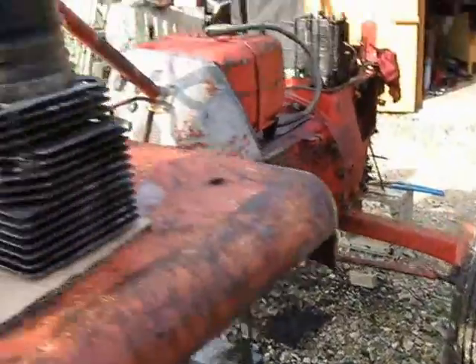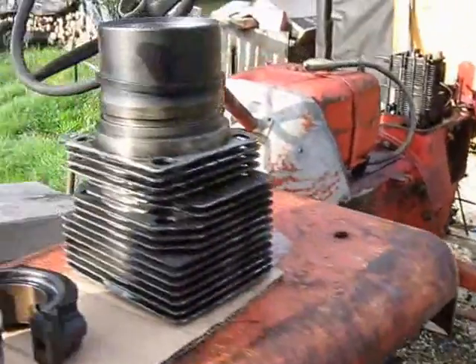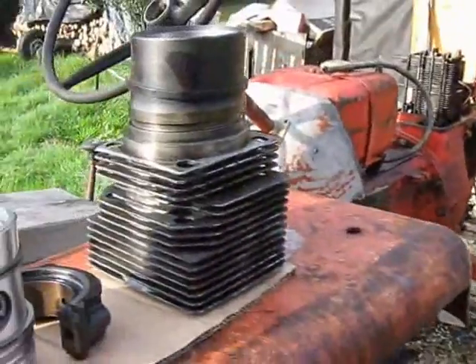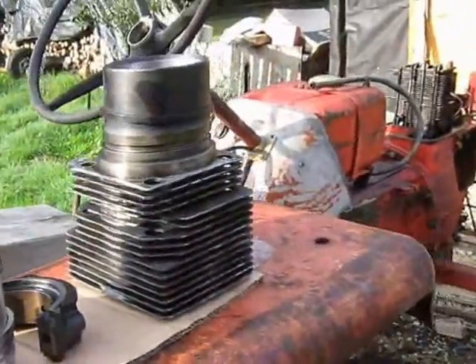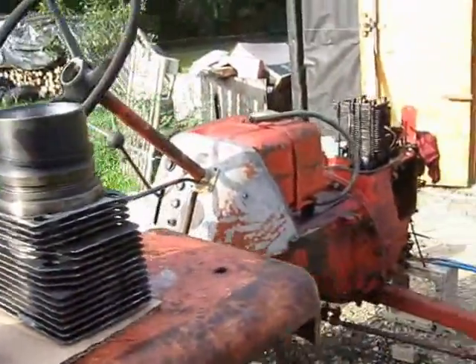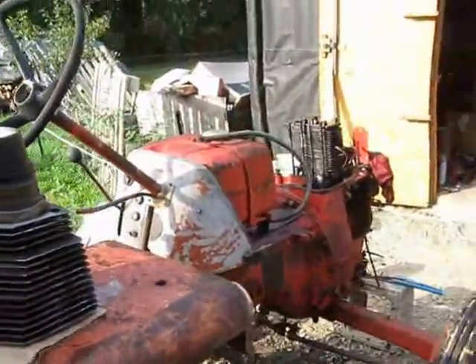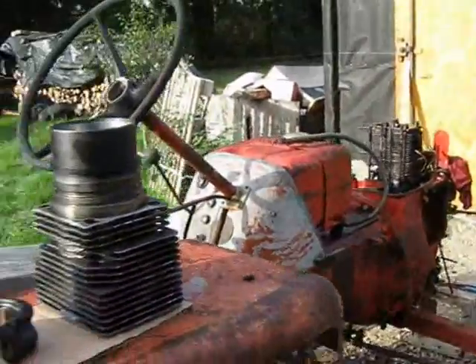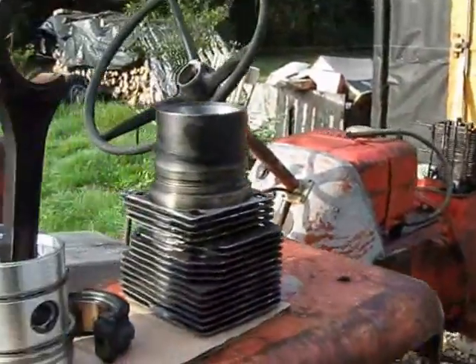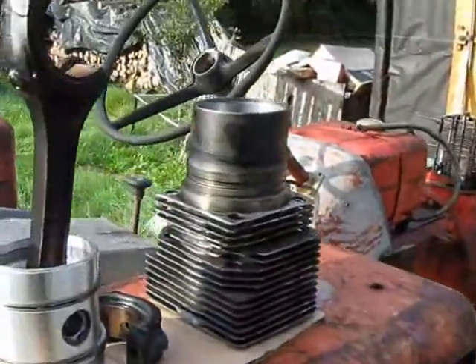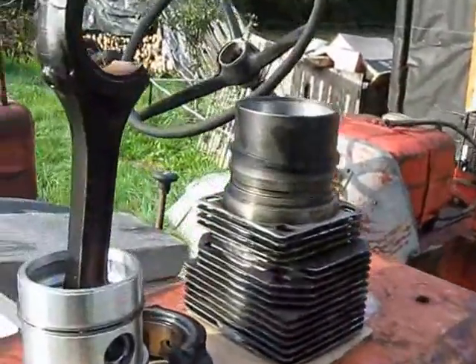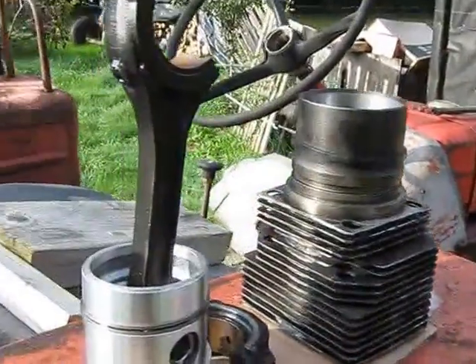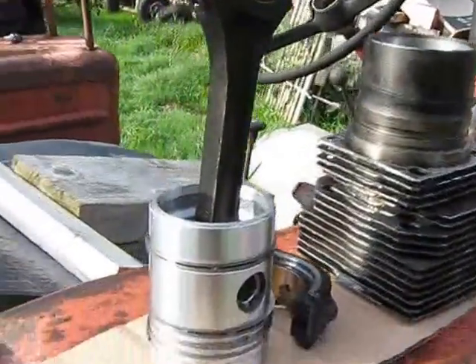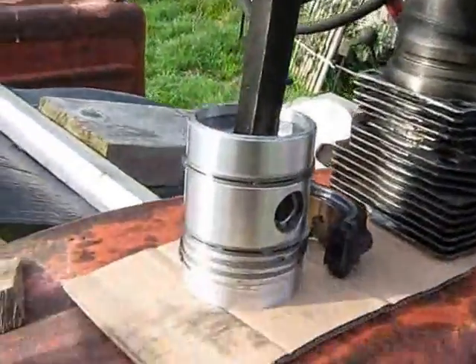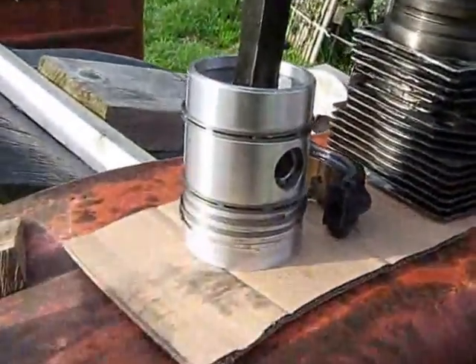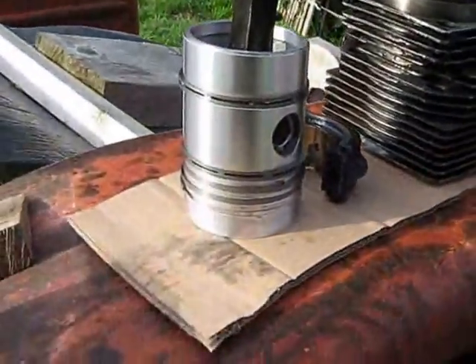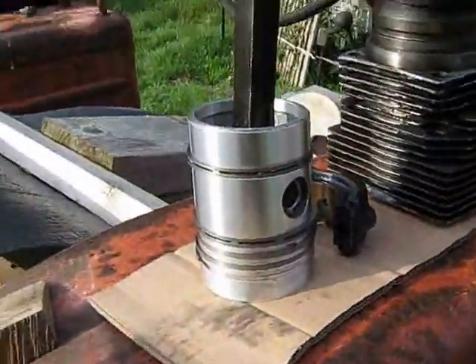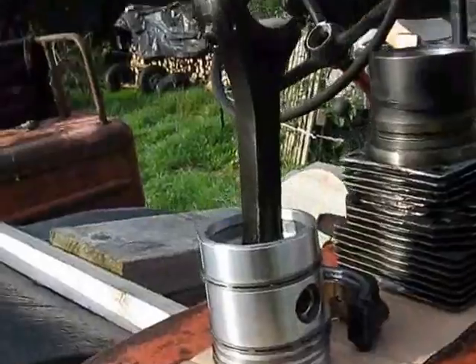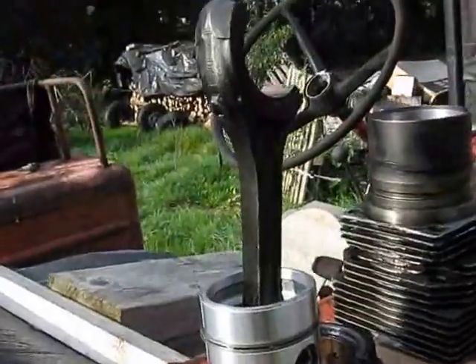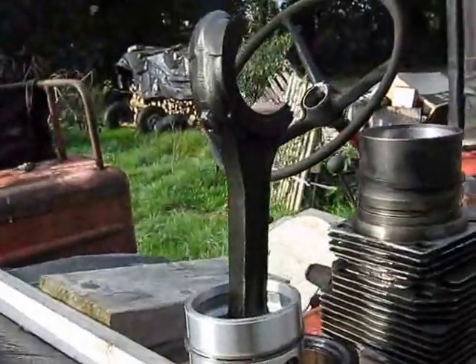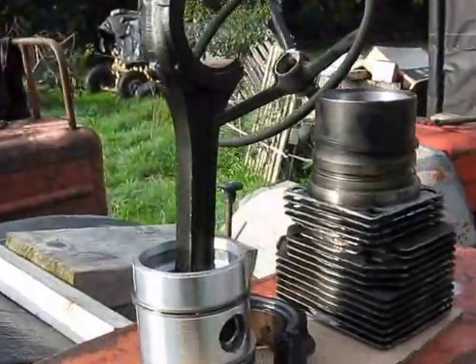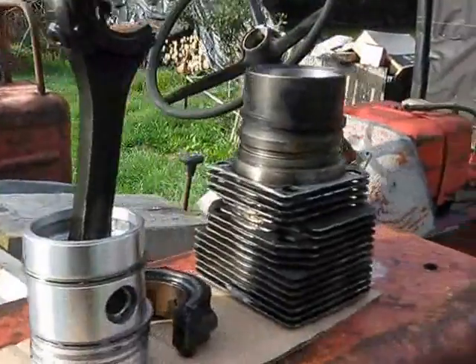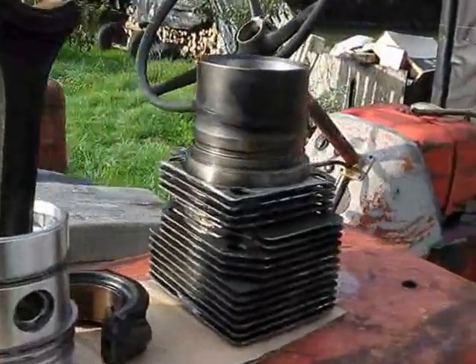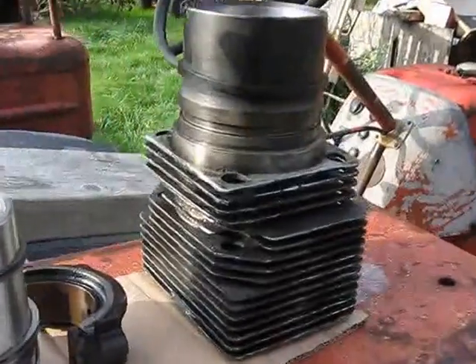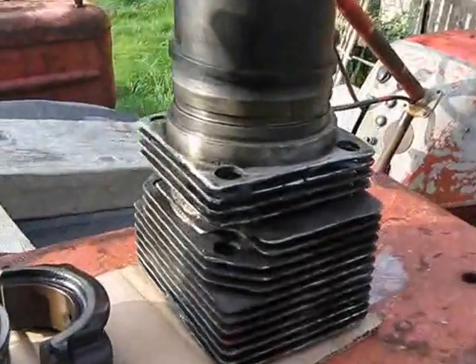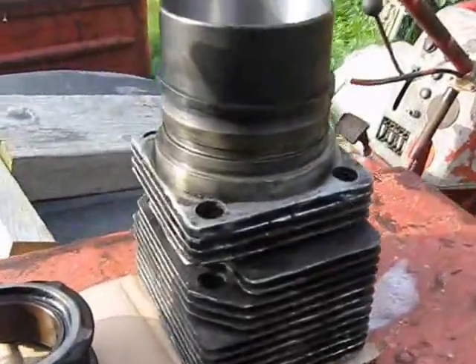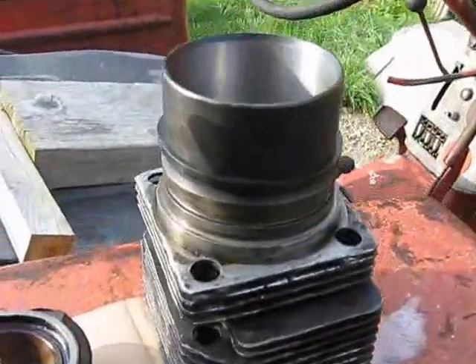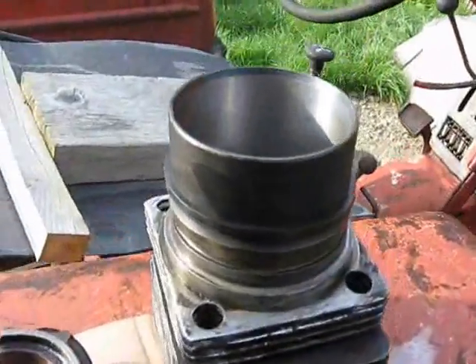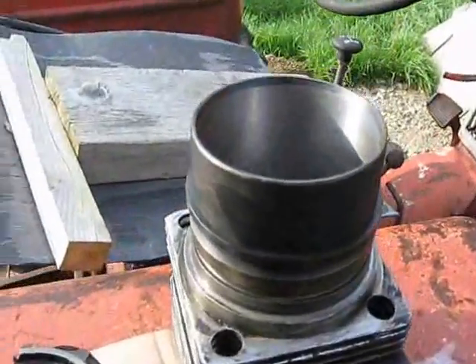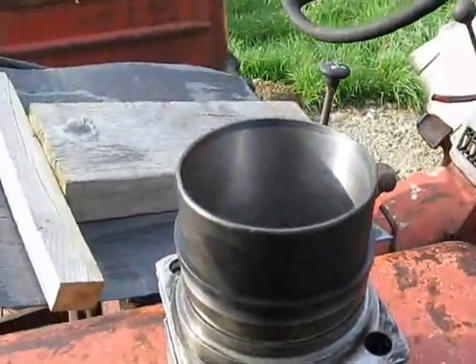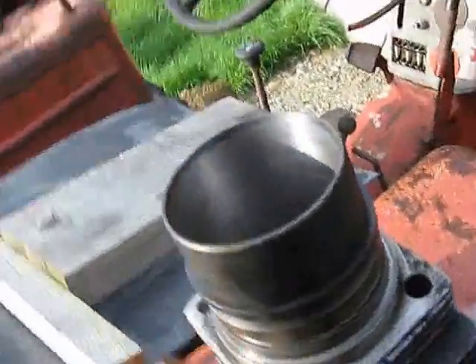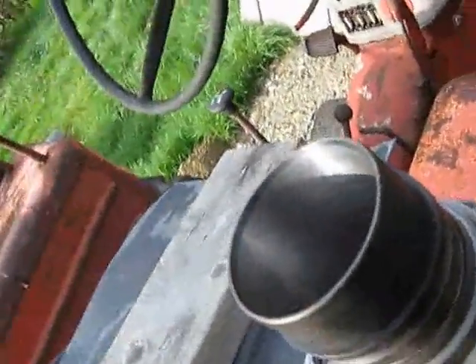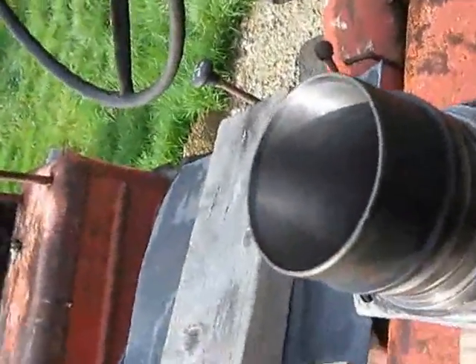This is the tractor. New pistons going in, and the cylinder was re-bored — all brand new there.